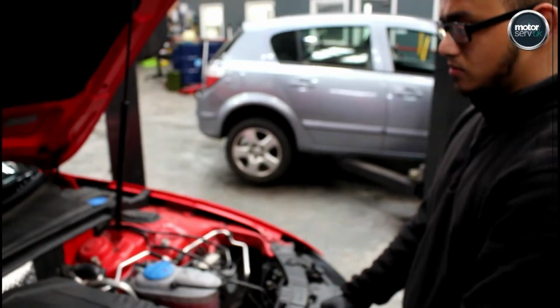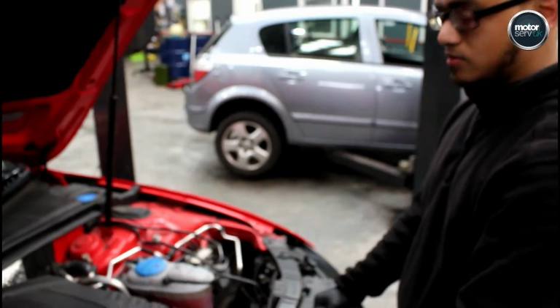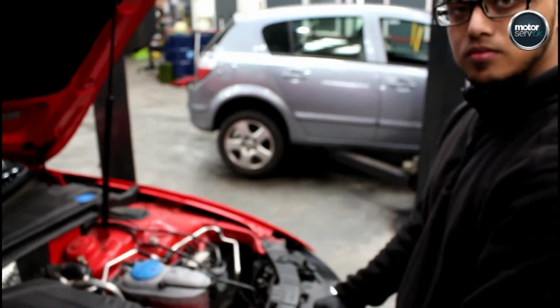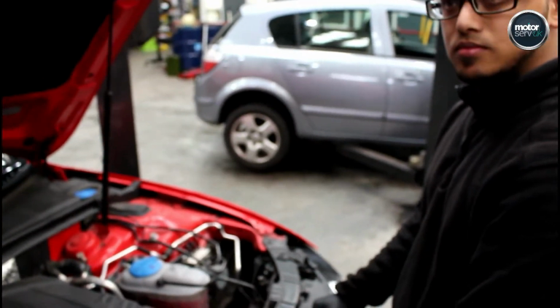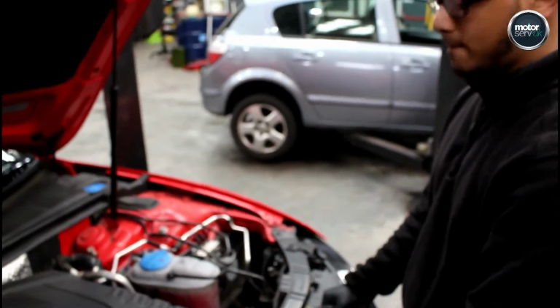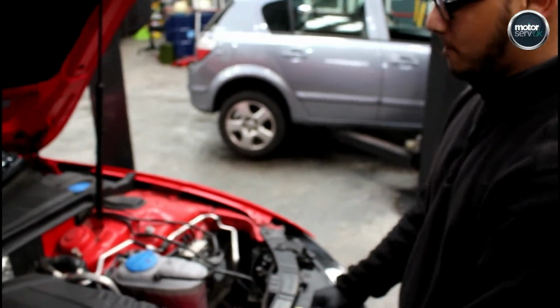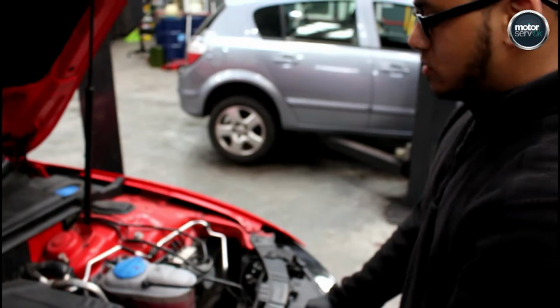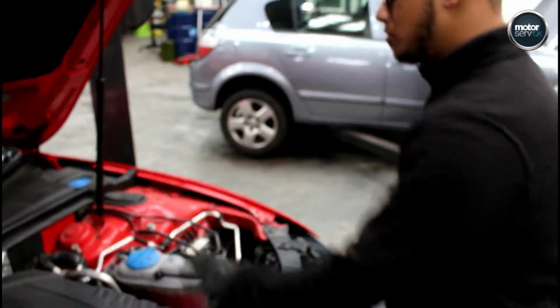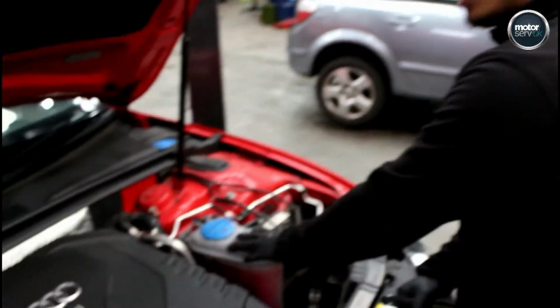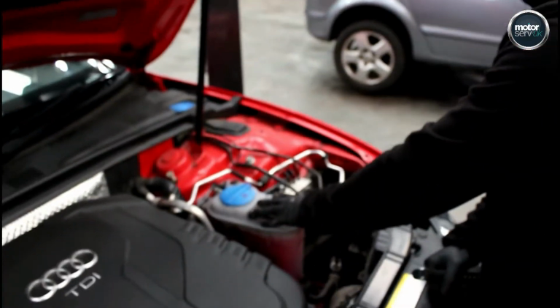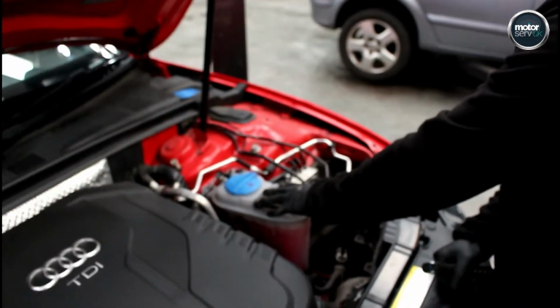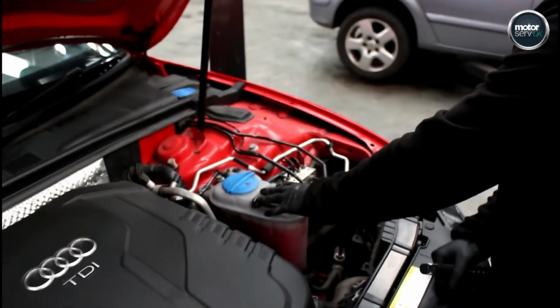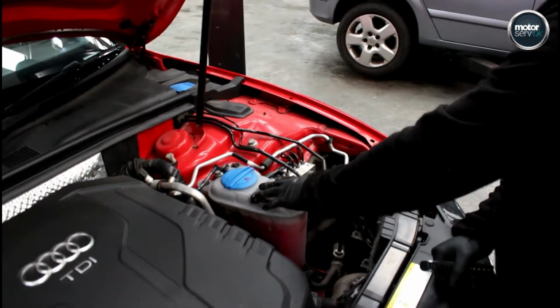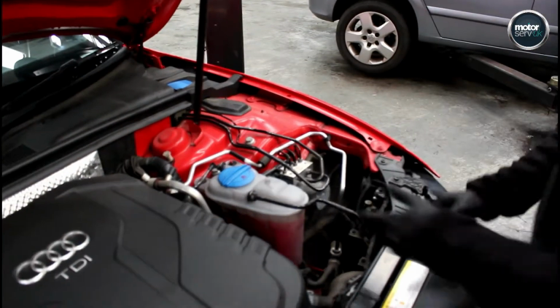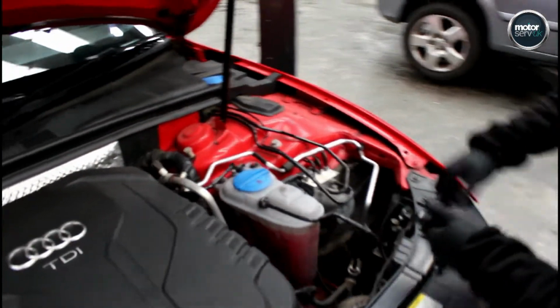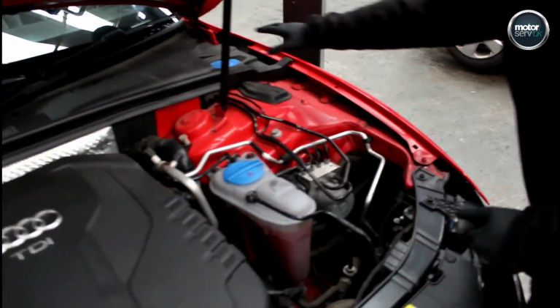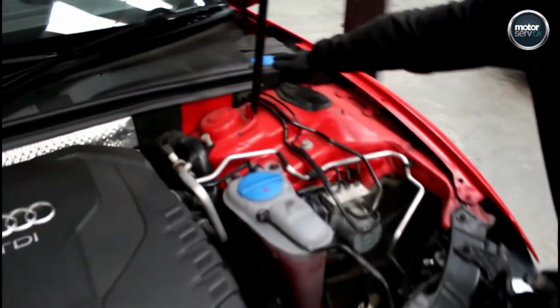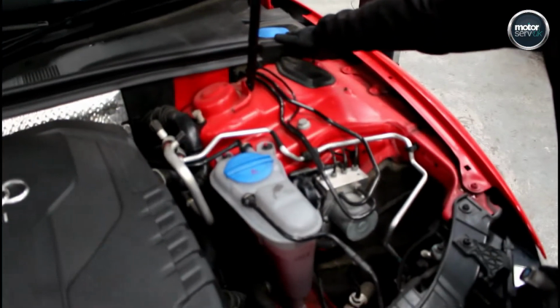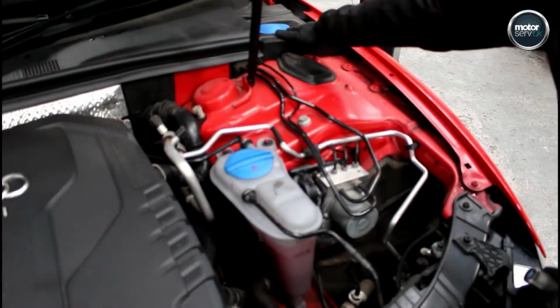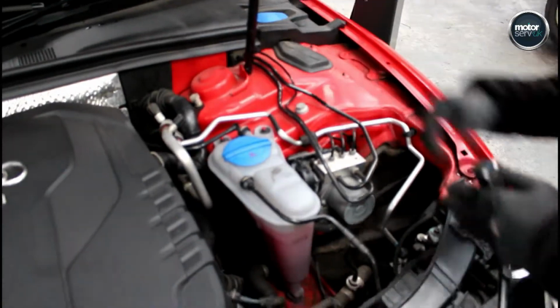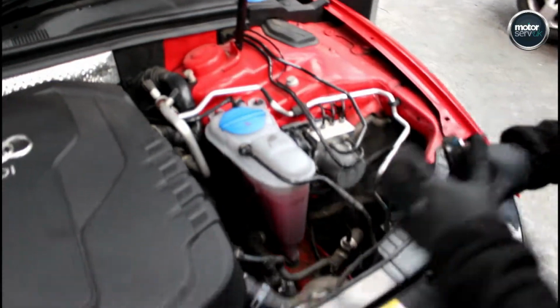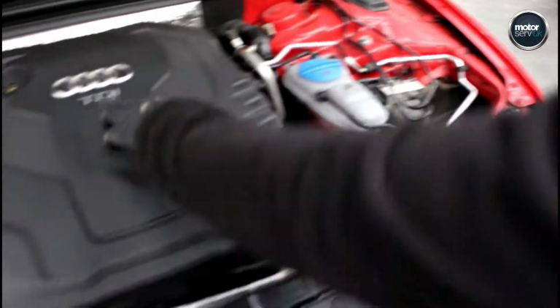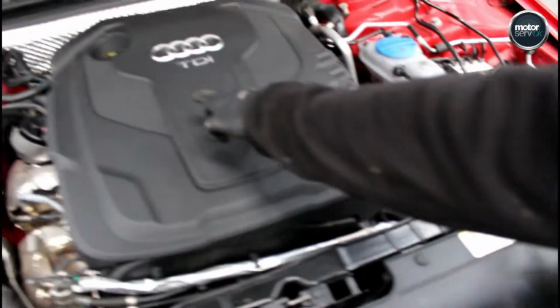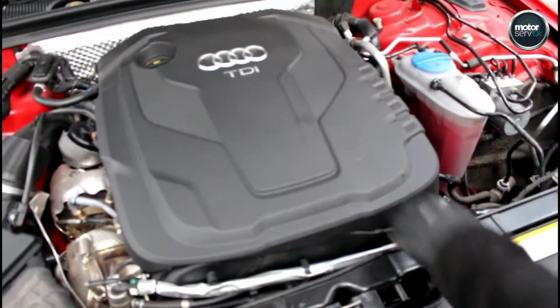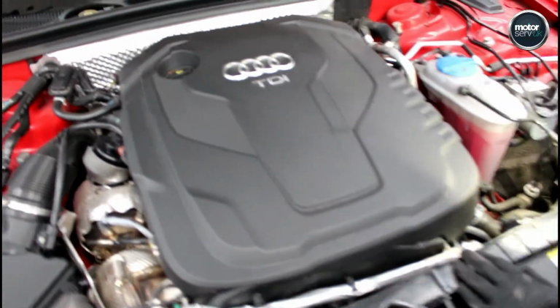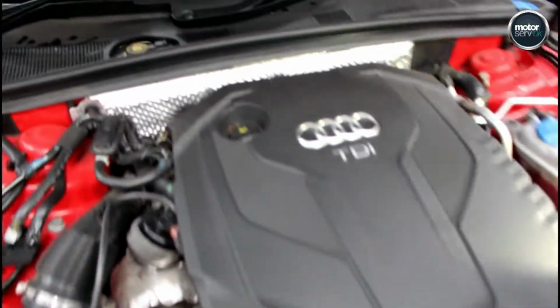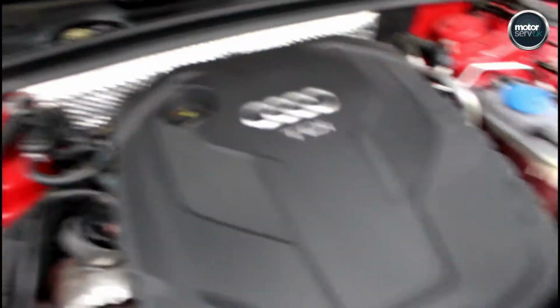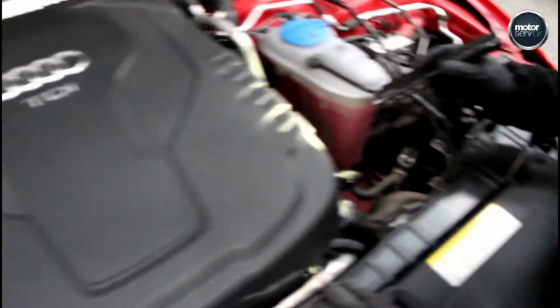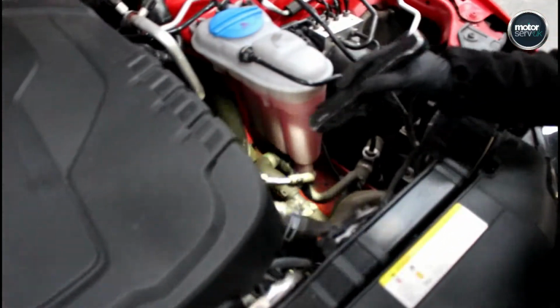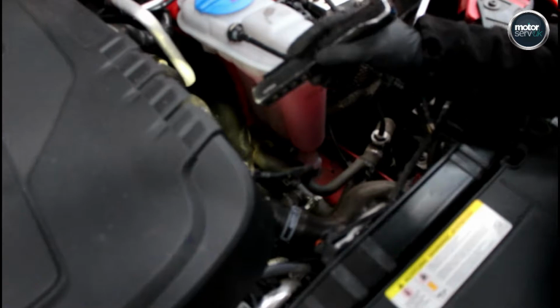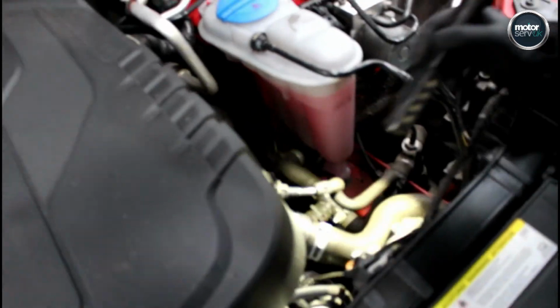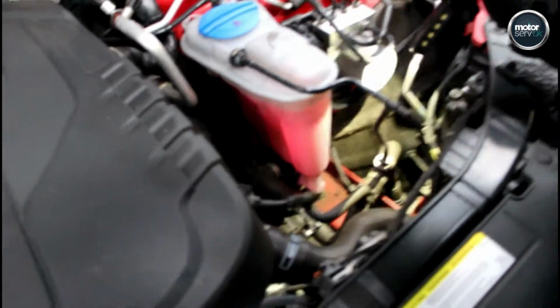Okay, so what would you check in the engine bay then, Taz? We check the coolant level and make sure that's okay, top up the screen wash, and make sure the oil level is okay. We also make sure there are no oil leaks or coolant leaks anywhere.